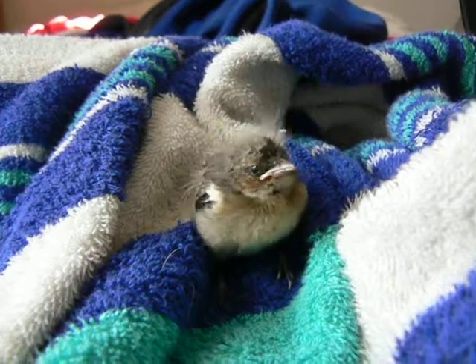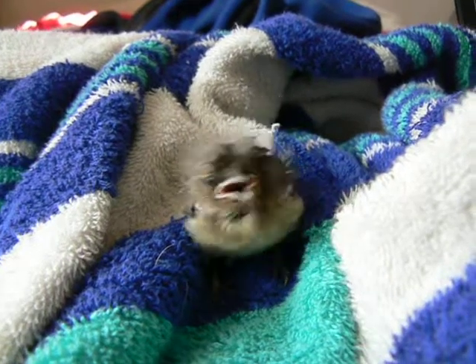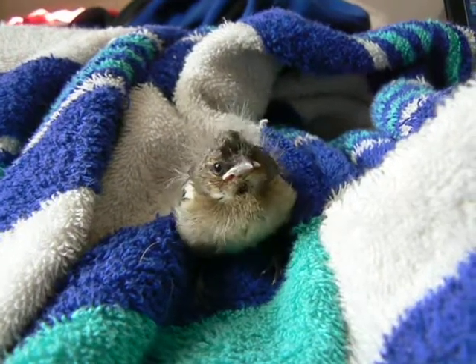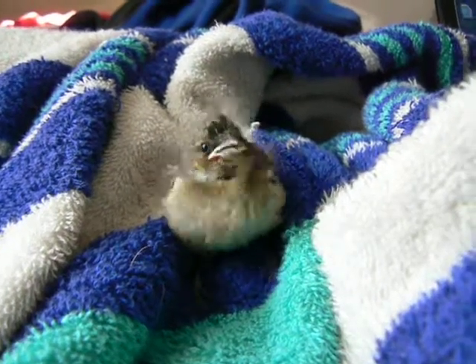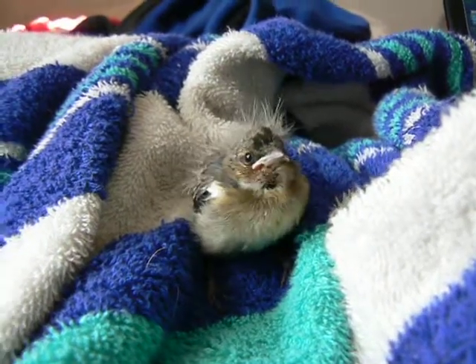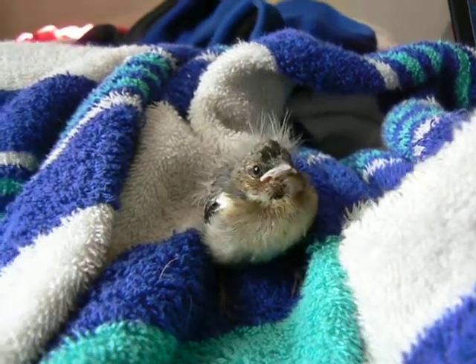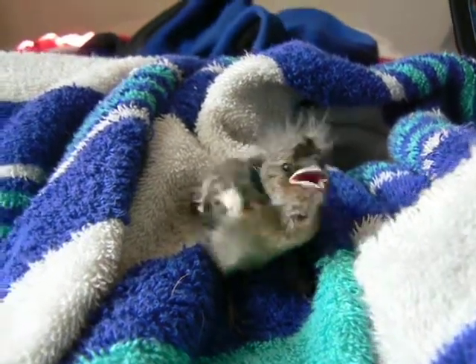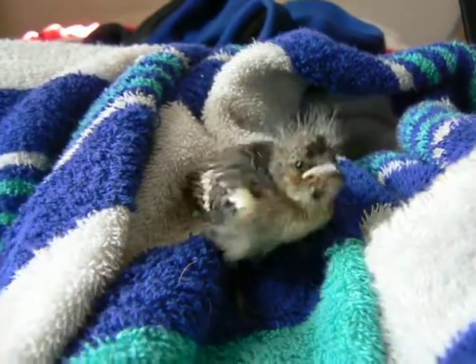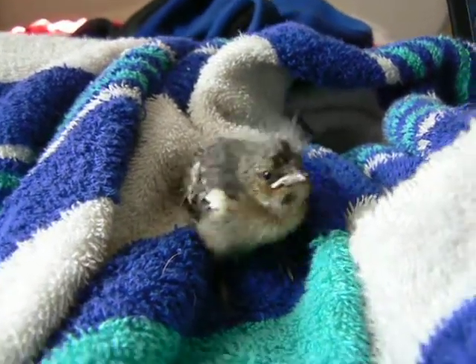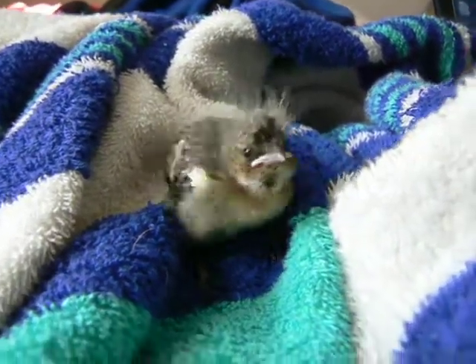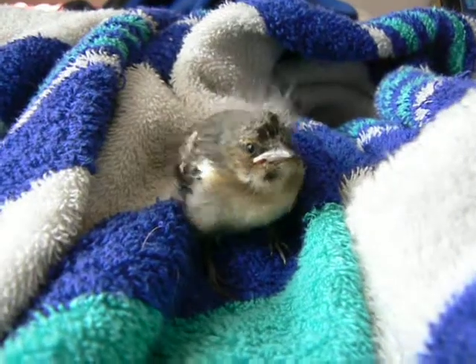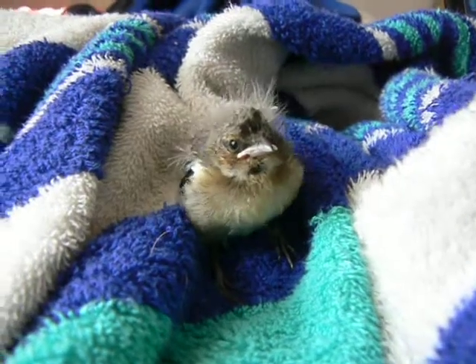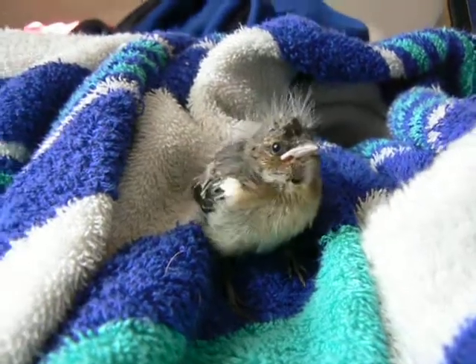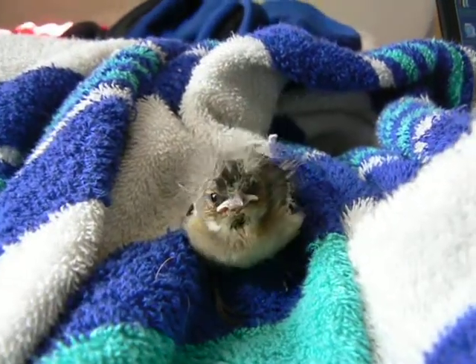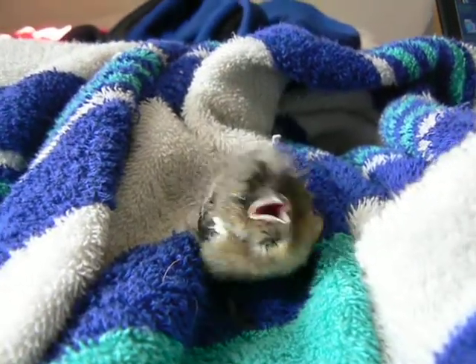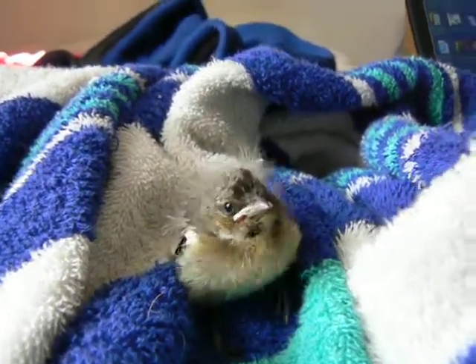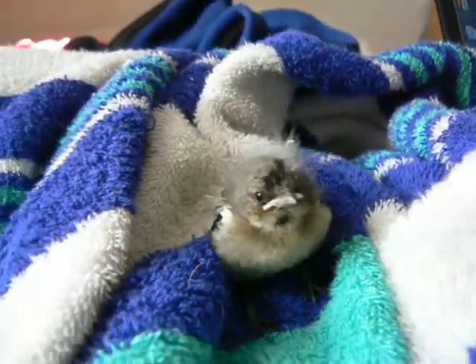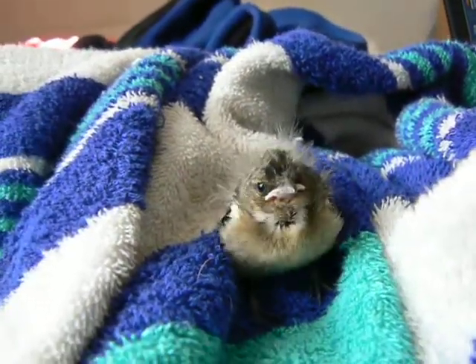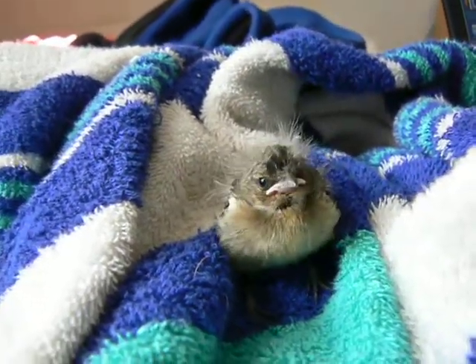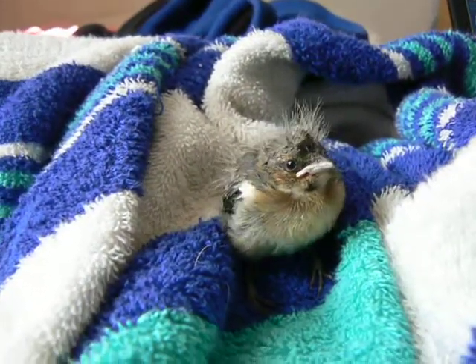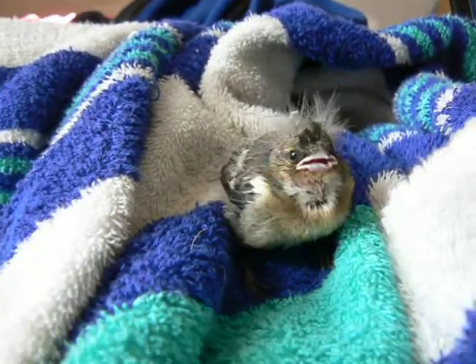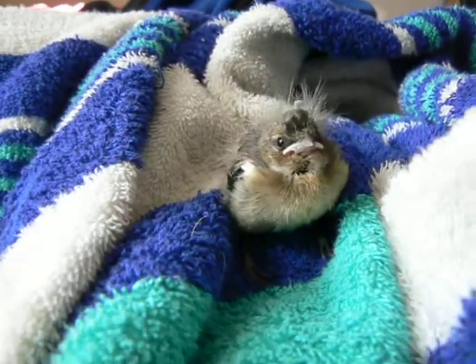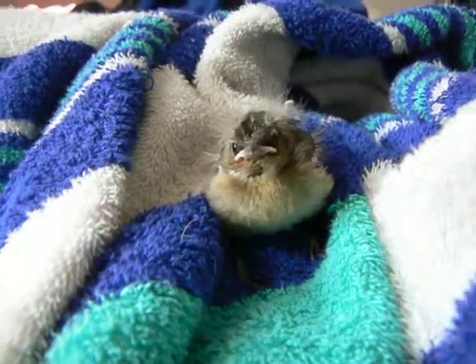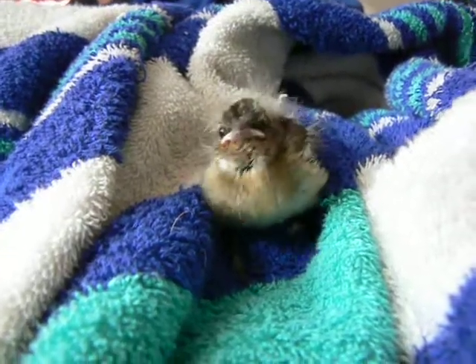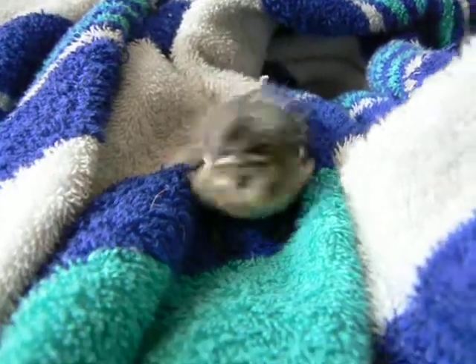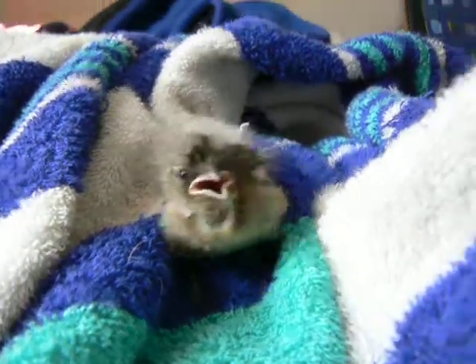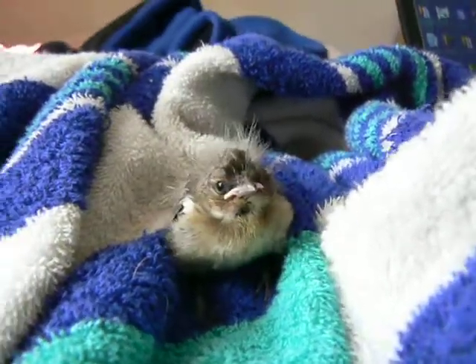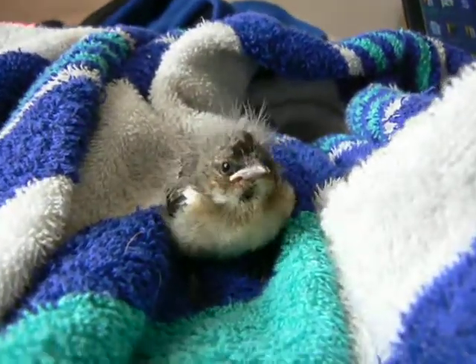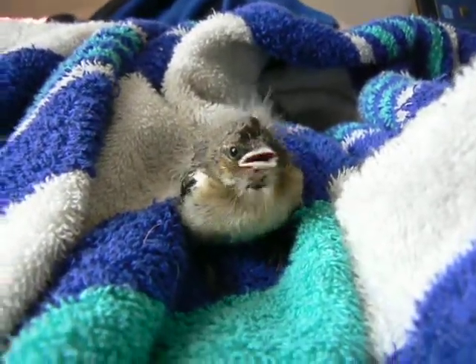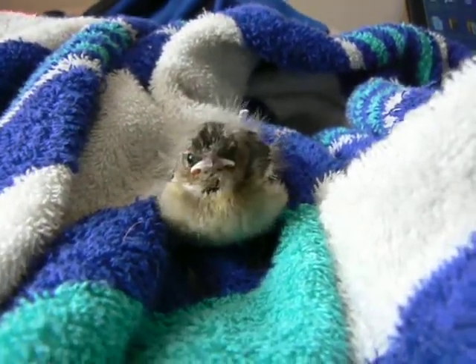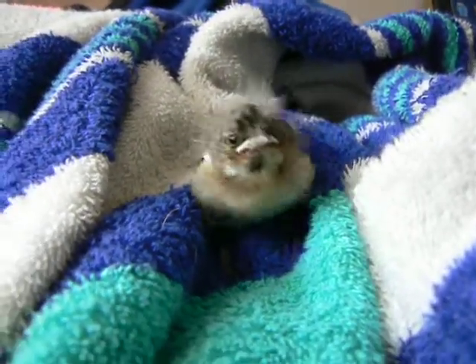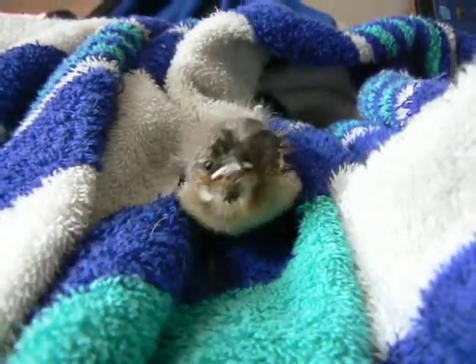So this is Sambalina, and she's a baby chaffinch, which is a kind of finch. She was found on the ground by some of my students at about a week old, and her eyes had just opened on that day — it looked like they were split open when I found her.